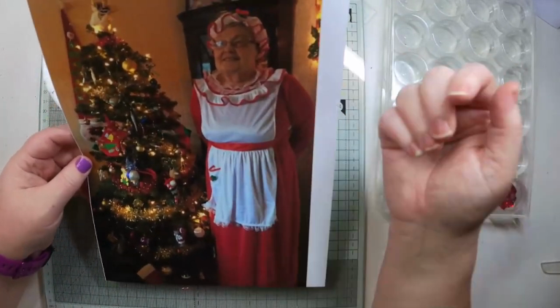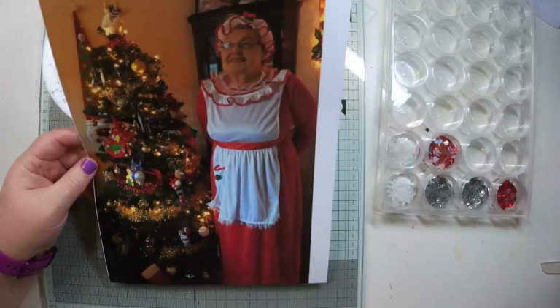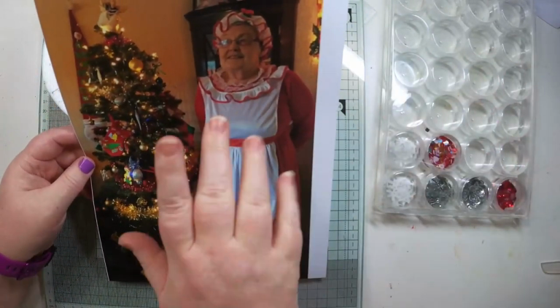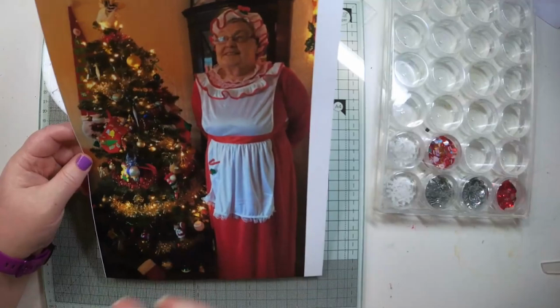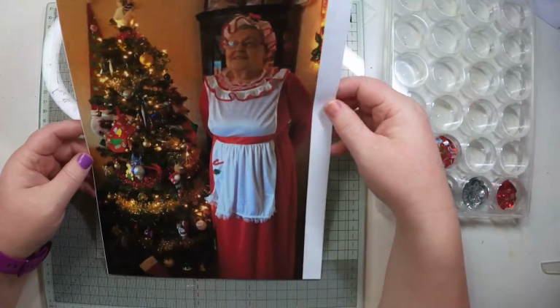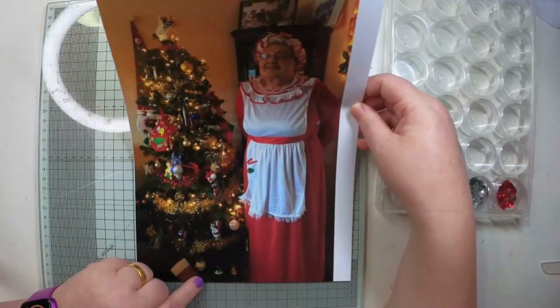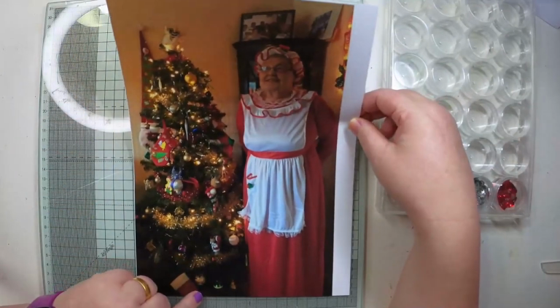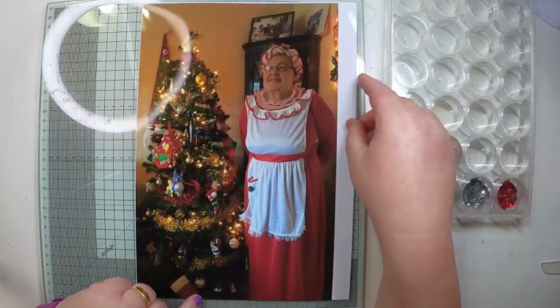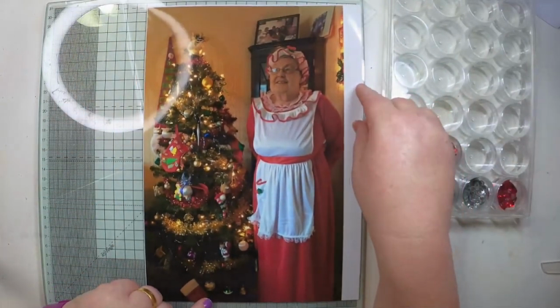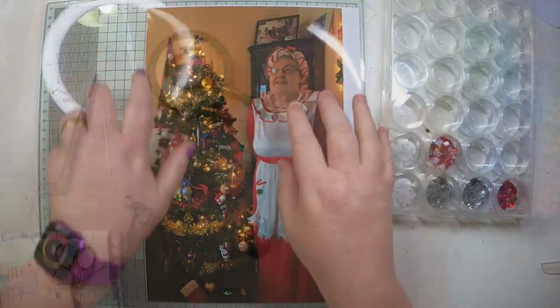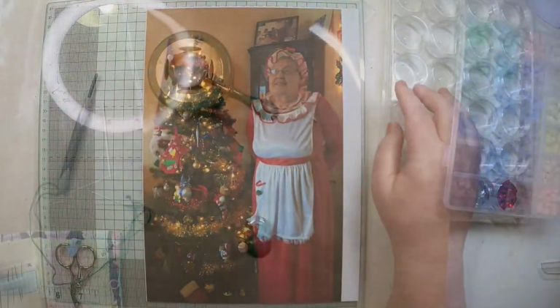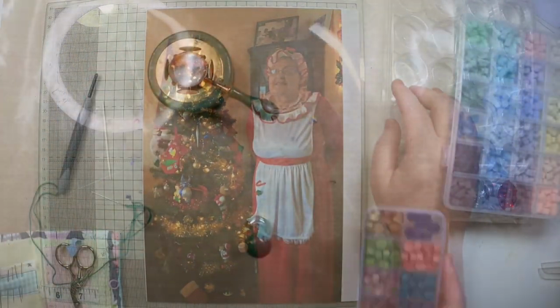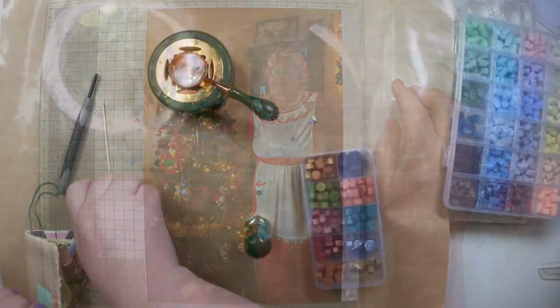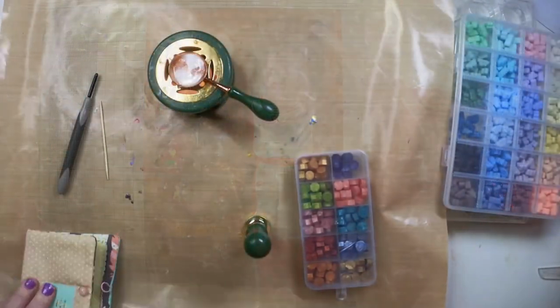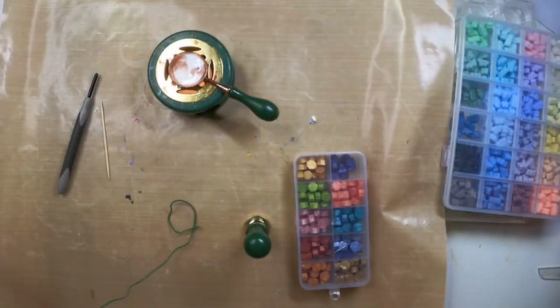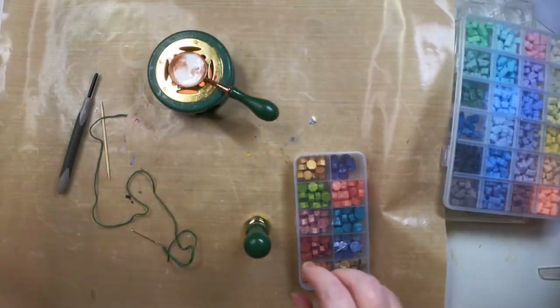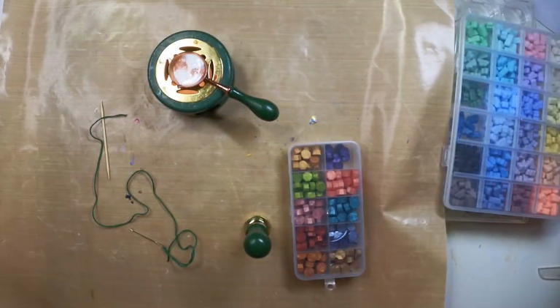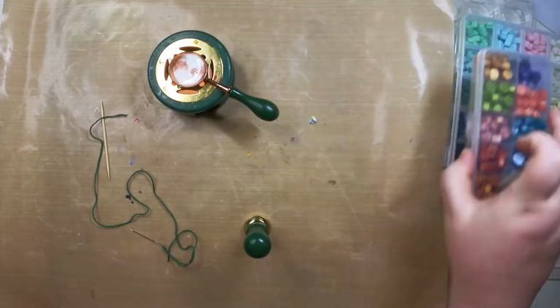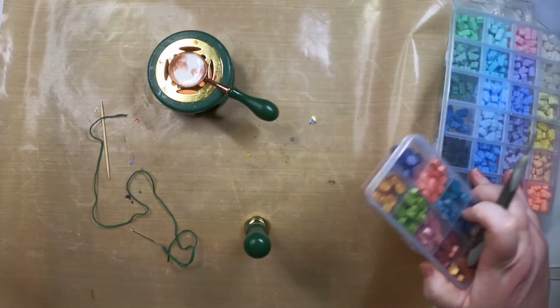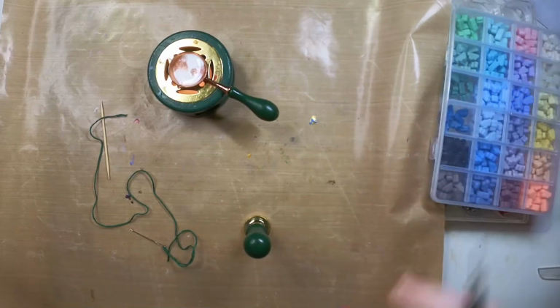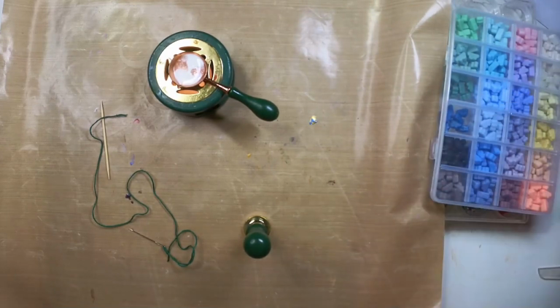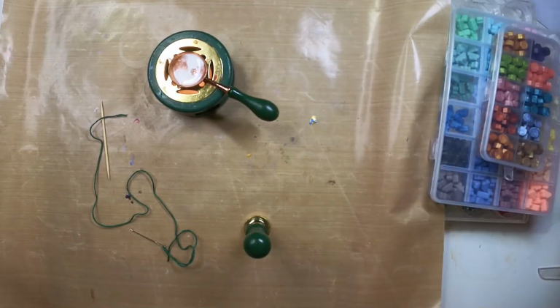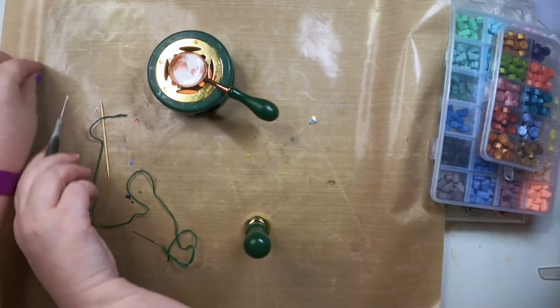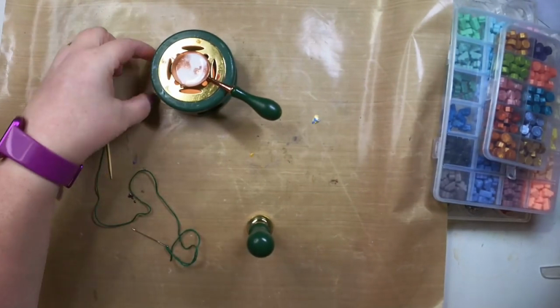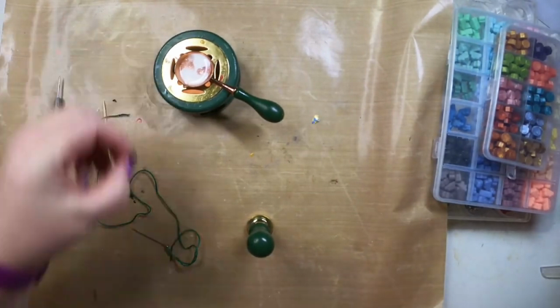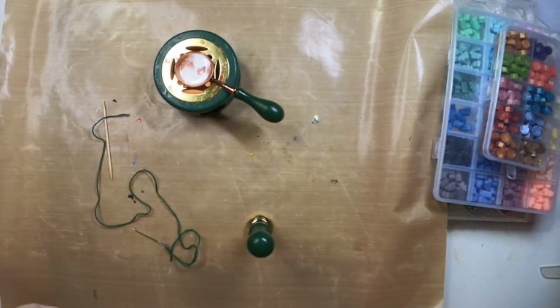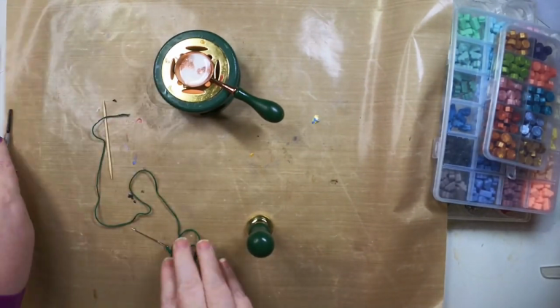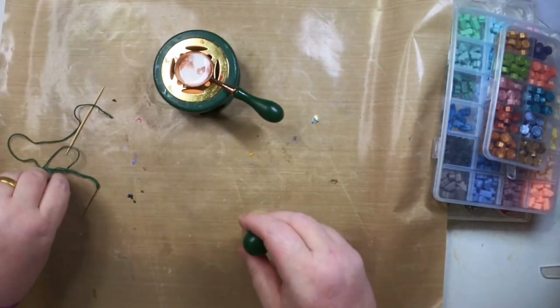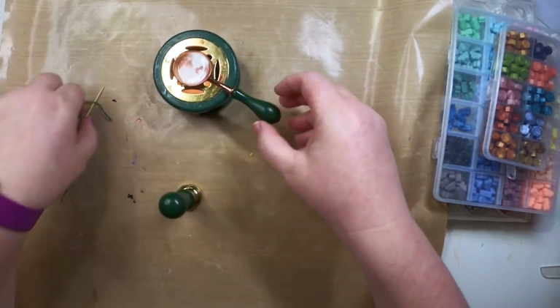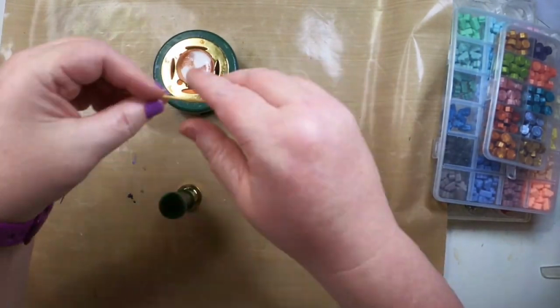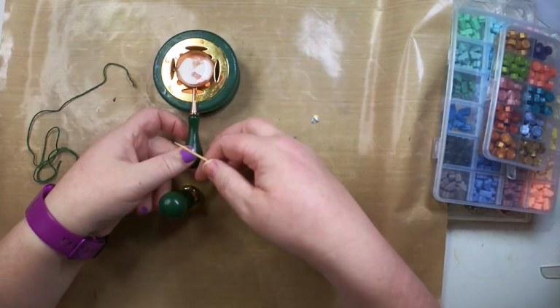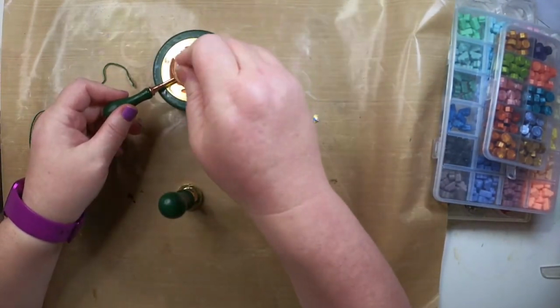I'm going to be scrapping this photo of my mum using Vicky Booting's Peppermint Kisses. There may be a few times during this where I cut to music because my voice isn't brilliant.